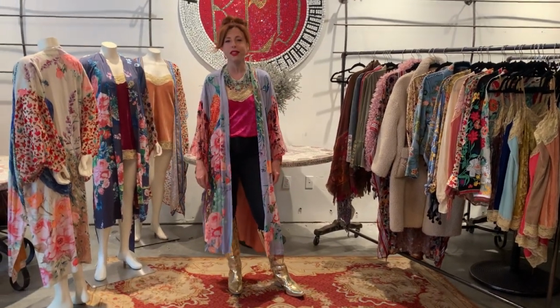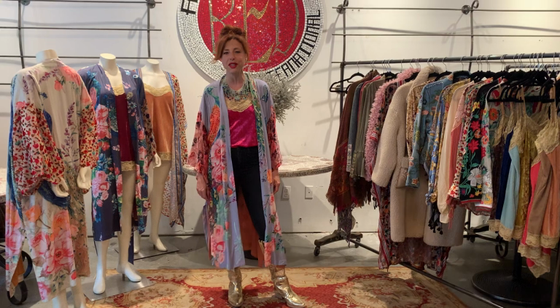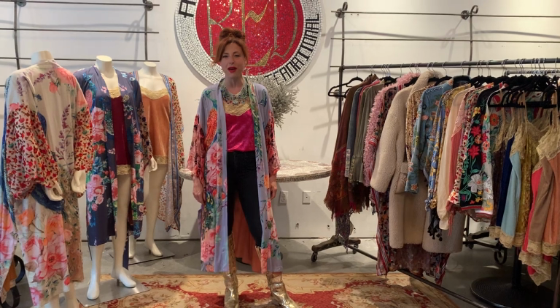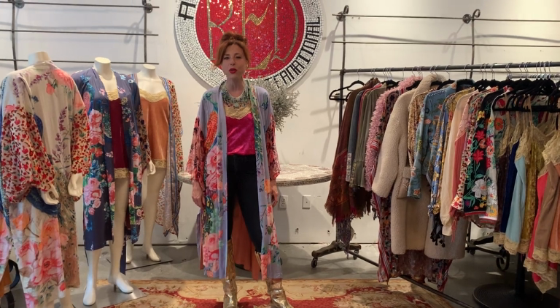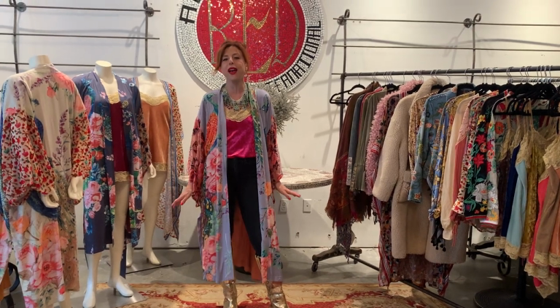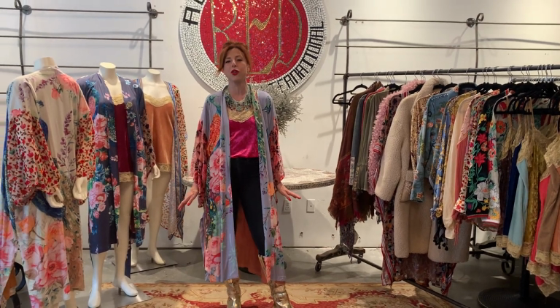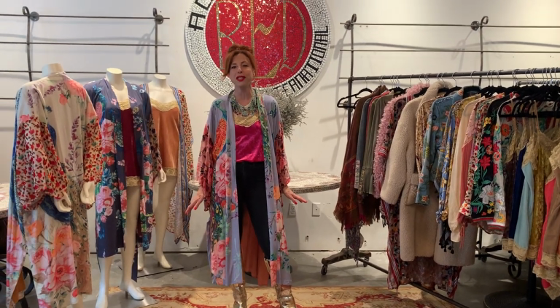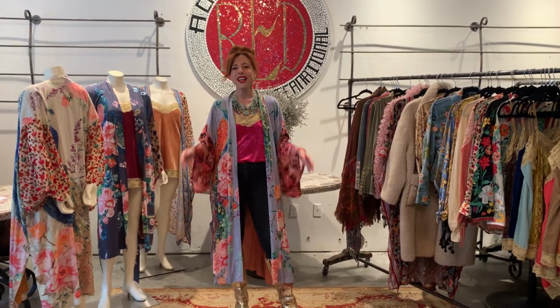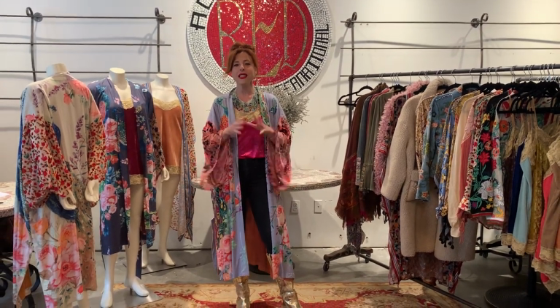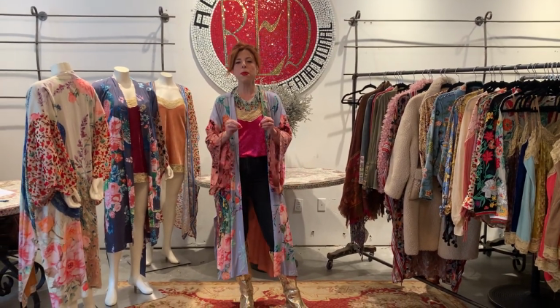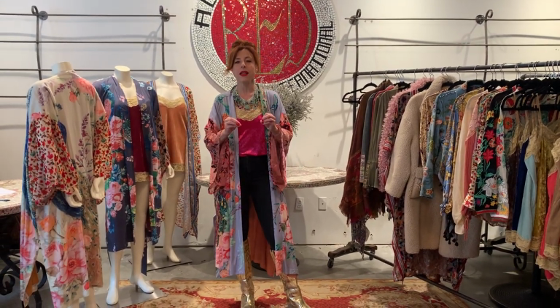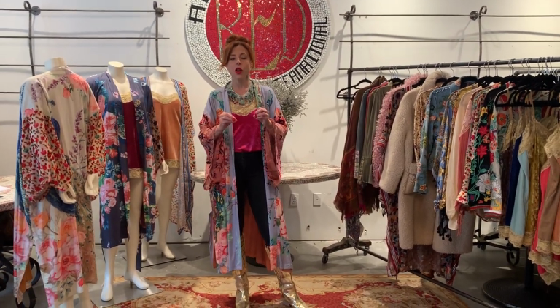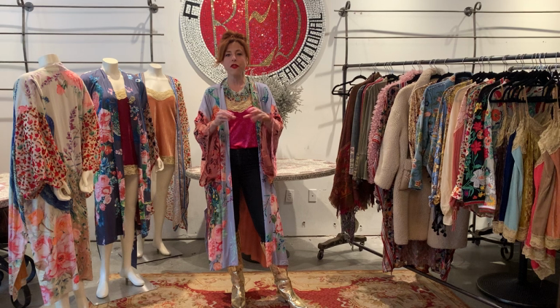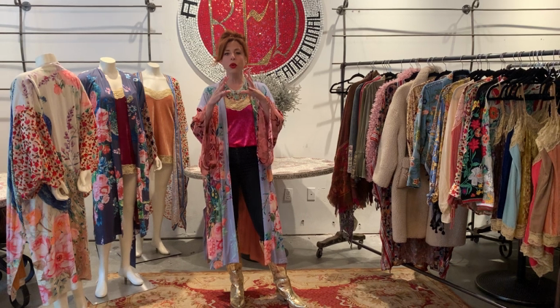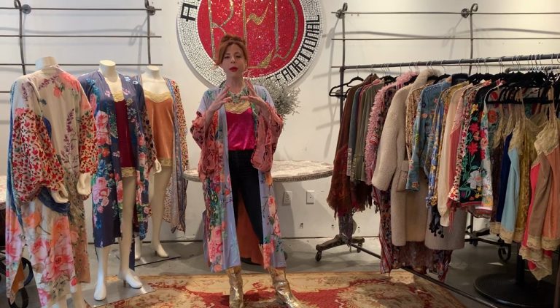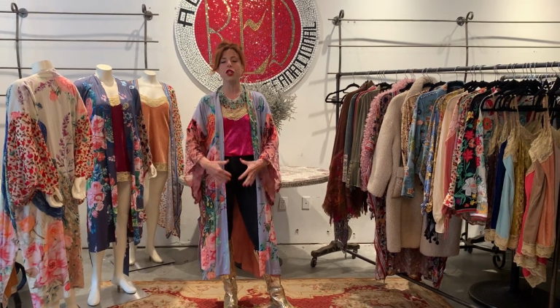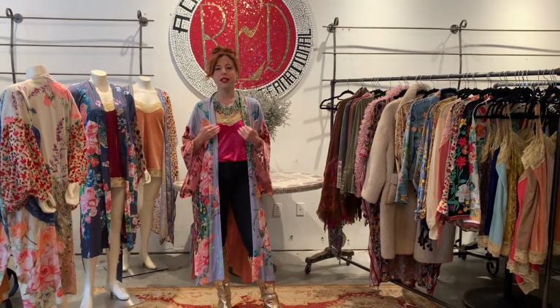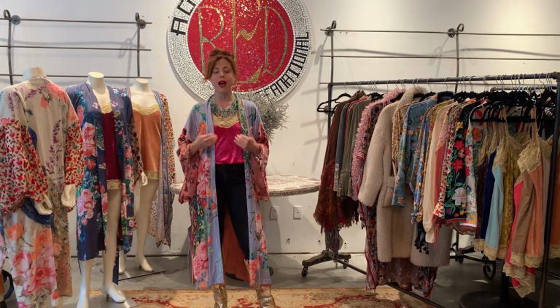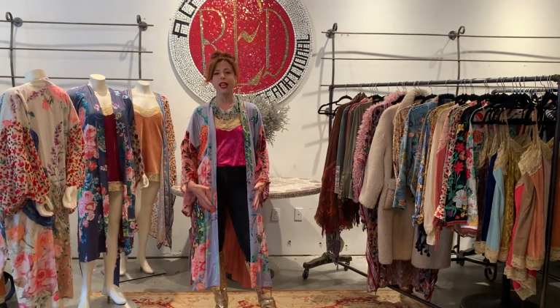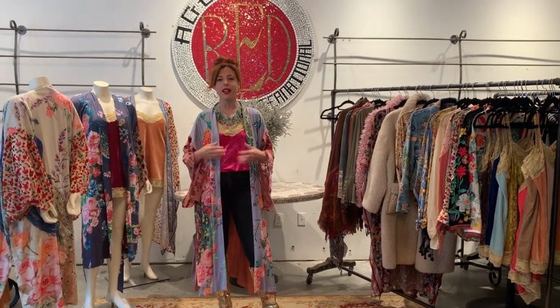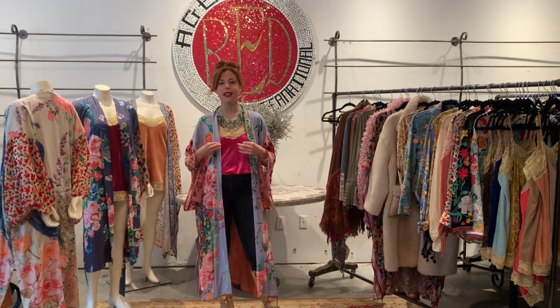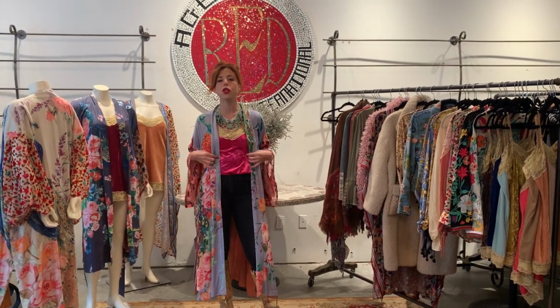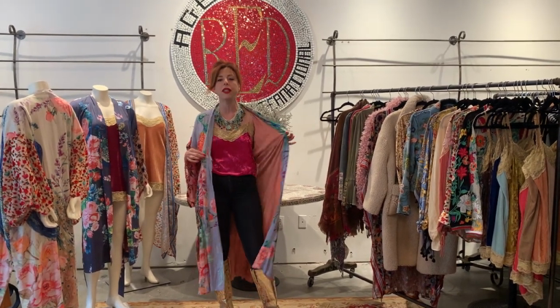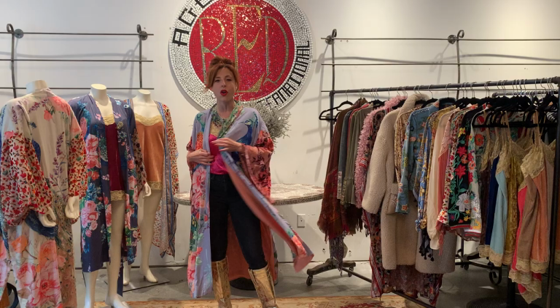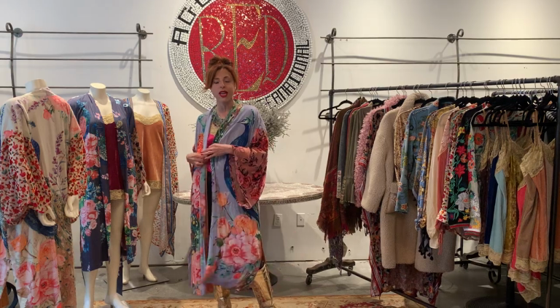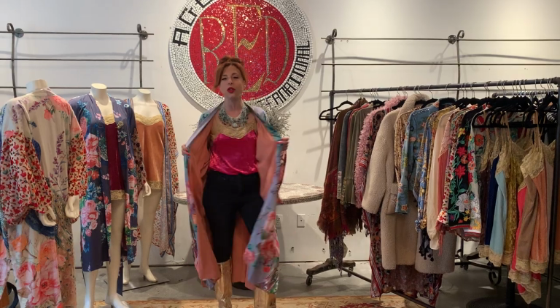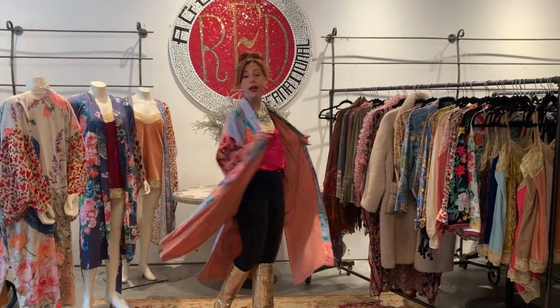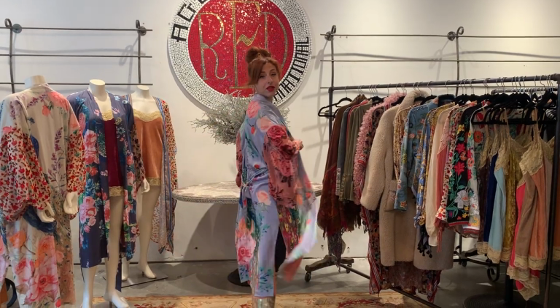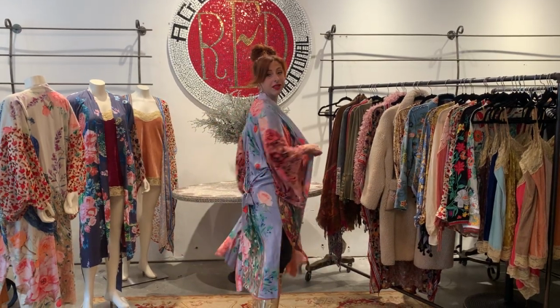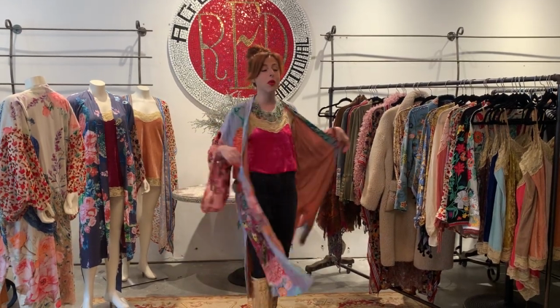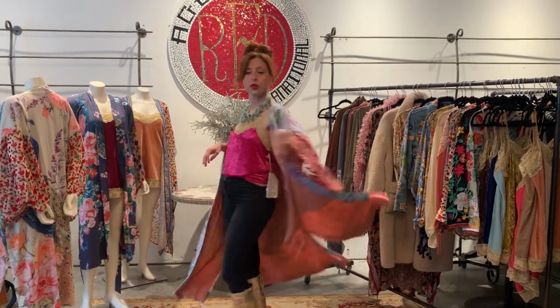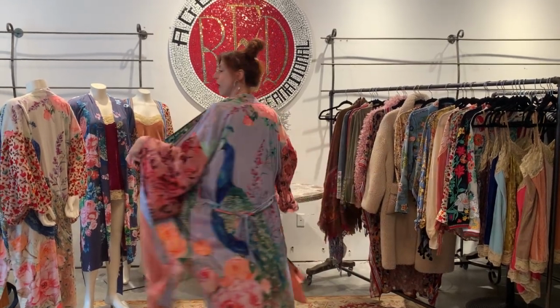I'm a little eccentric, so I have my gold boots — you don't have to have the gold boots. This is like the piece. So if your uniform is jeans and a tank top or leggings and a tank top, you just throw one of these over it and you just make an entrance. Just one more little twirl for you.